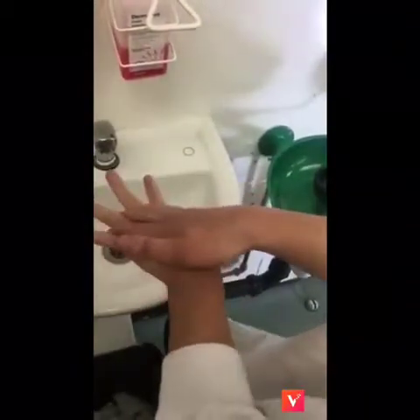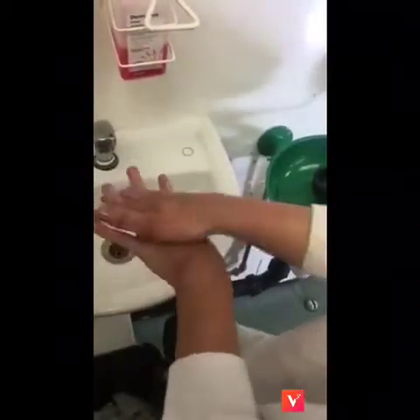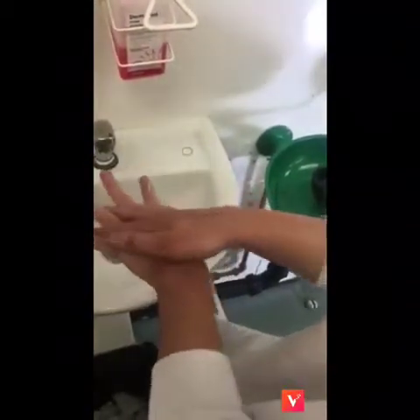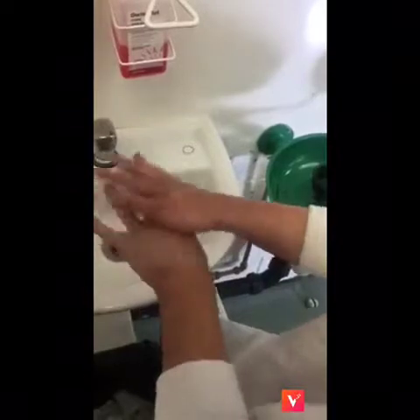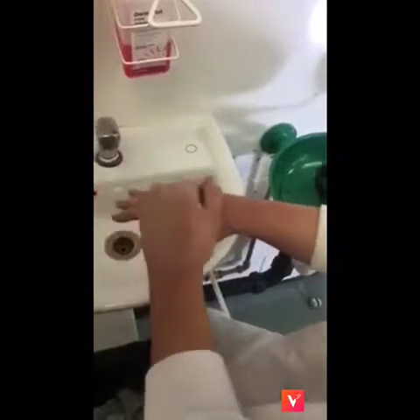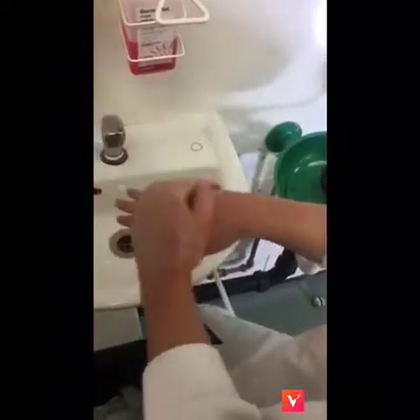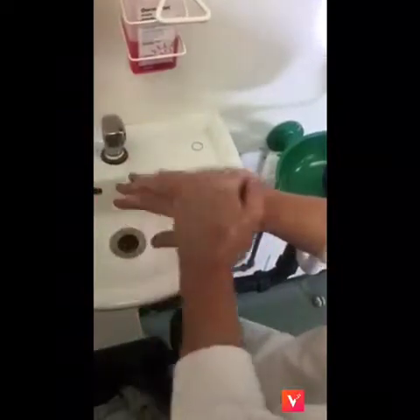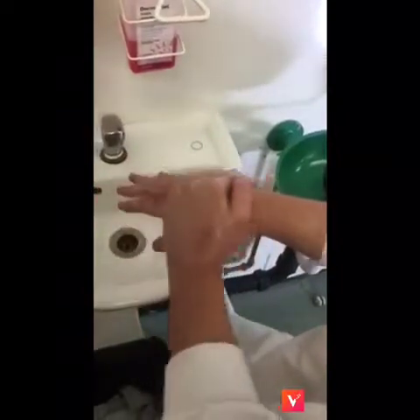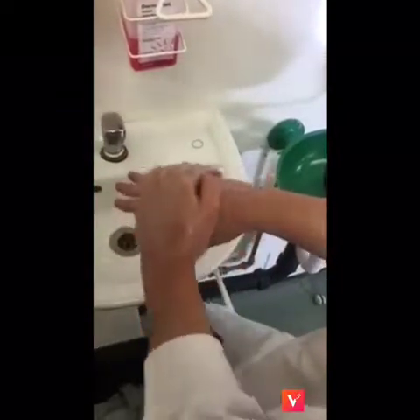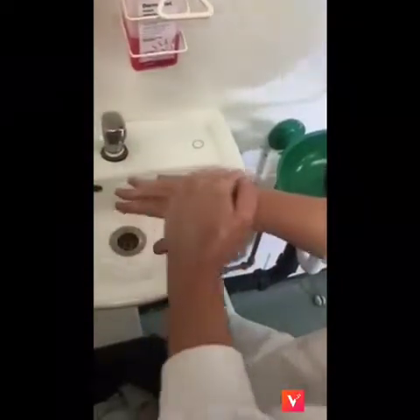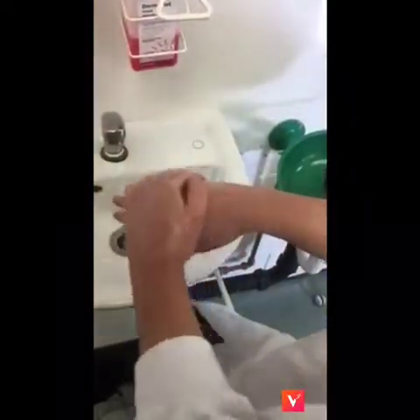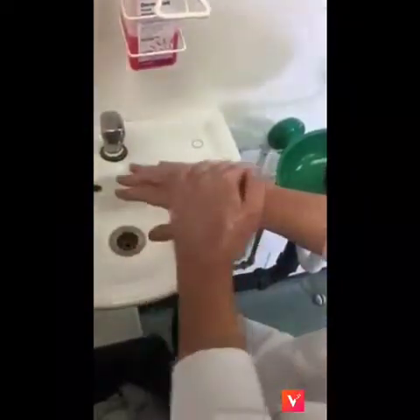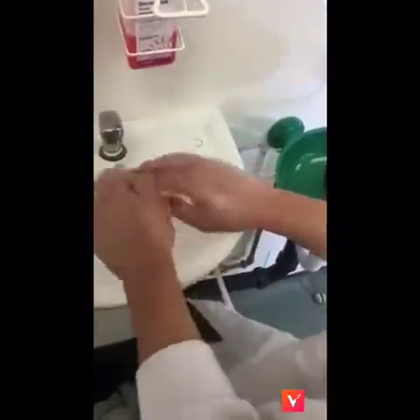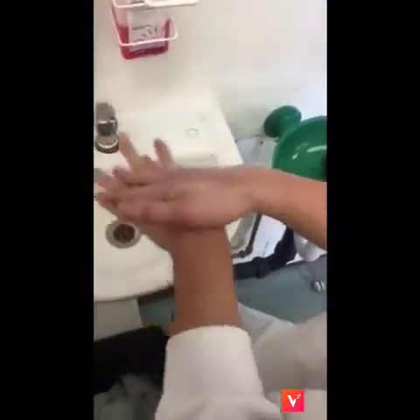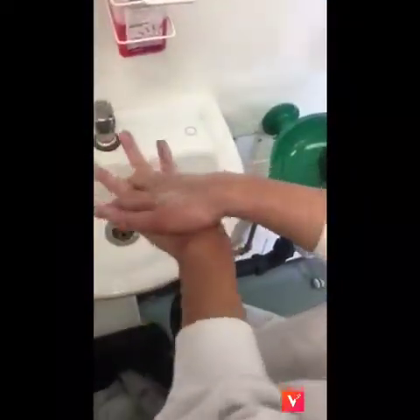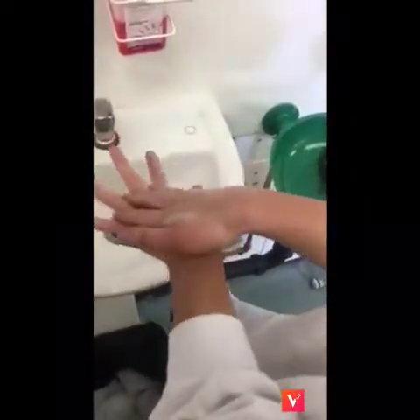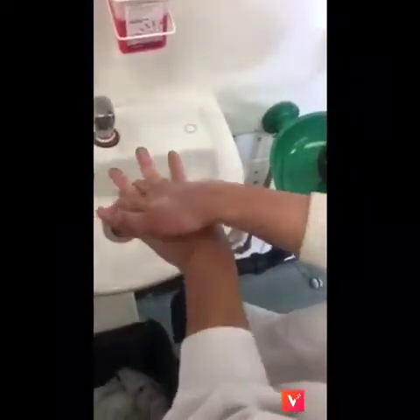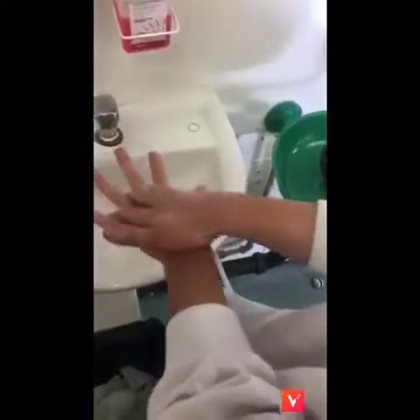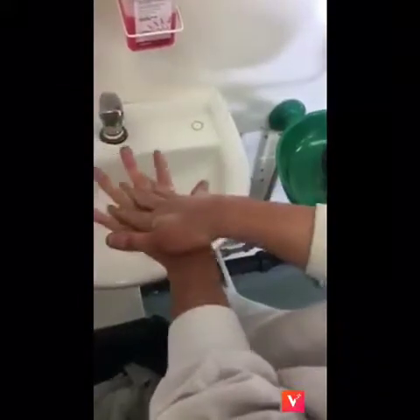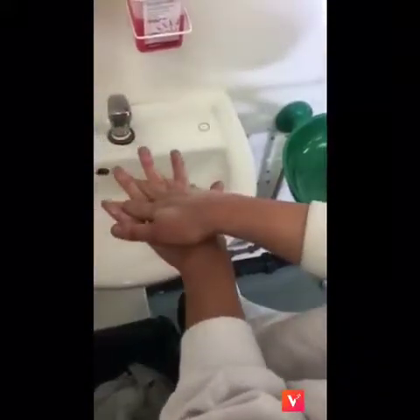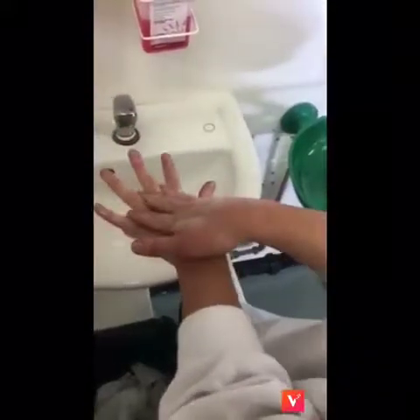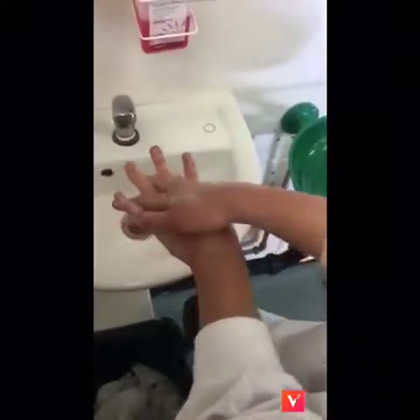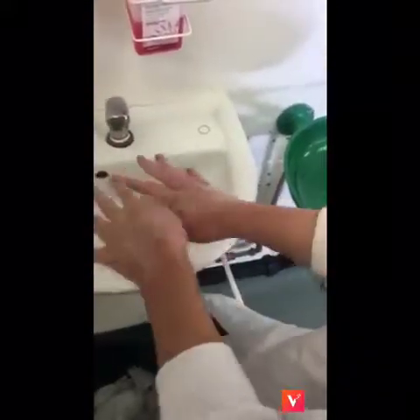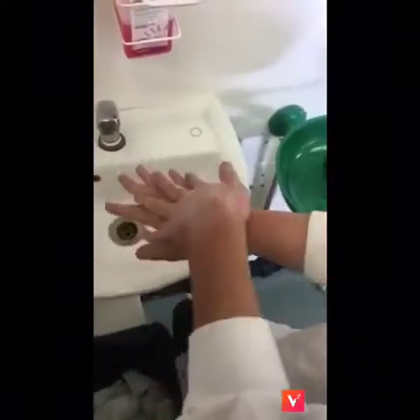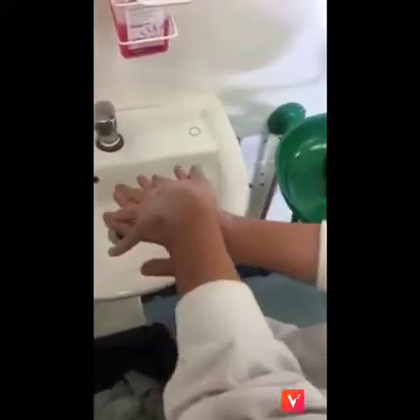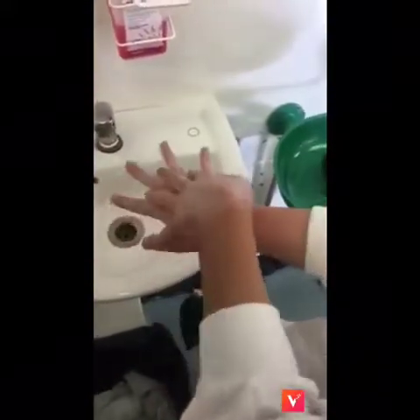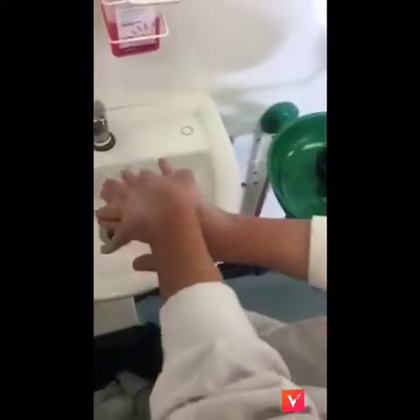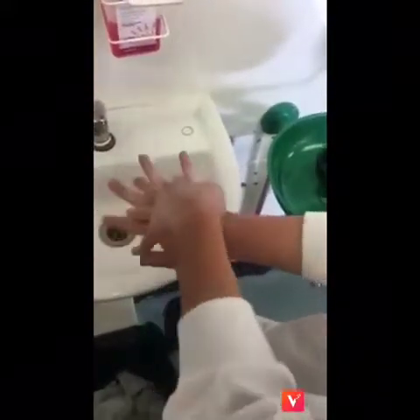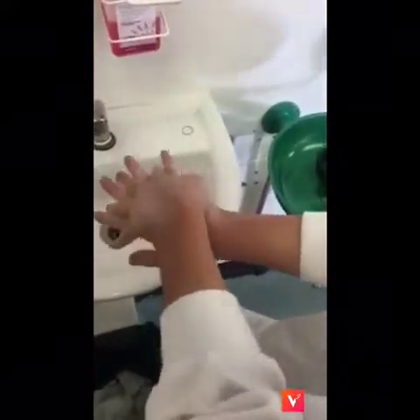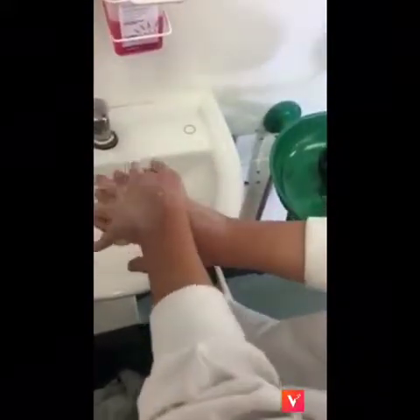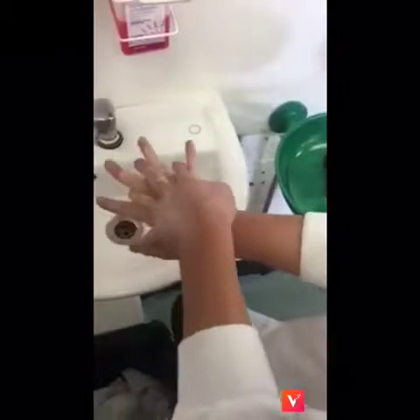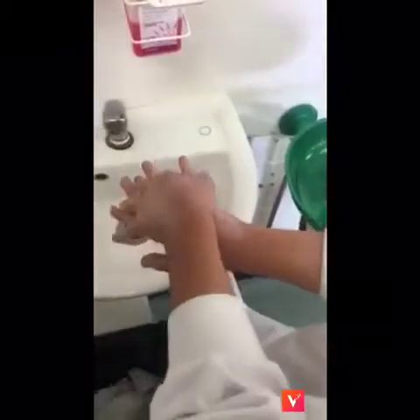Do the same with the other hand. With right hand over back of left hand, rub fingers 5 times. Do the same with the other hand. Rub palm to palm with fingers interlaced.